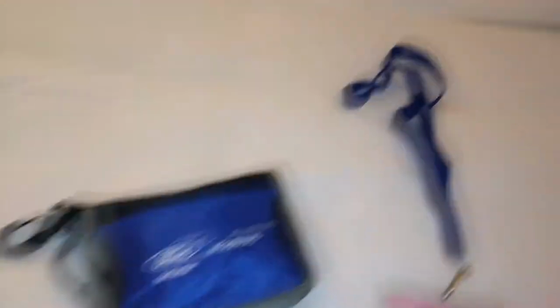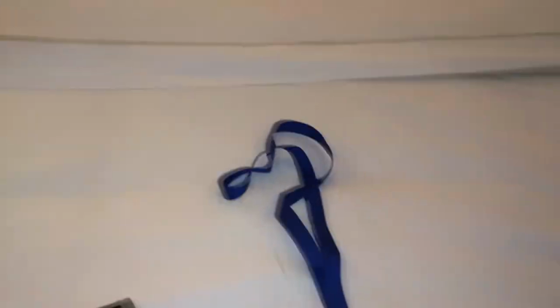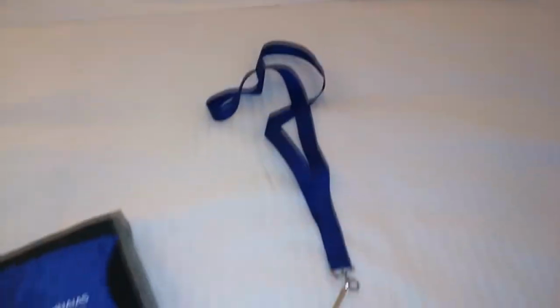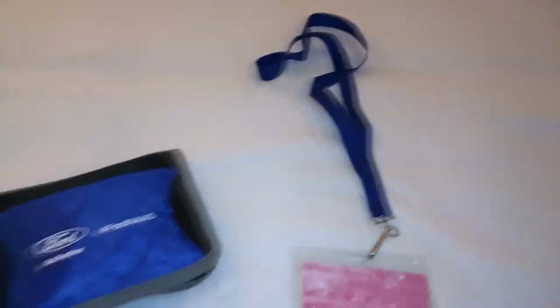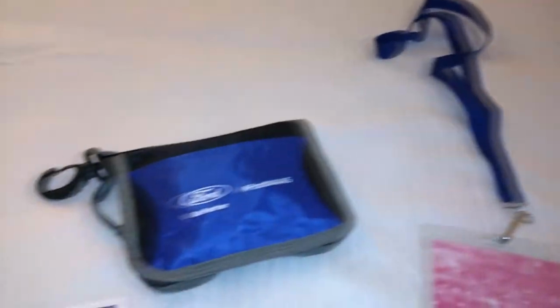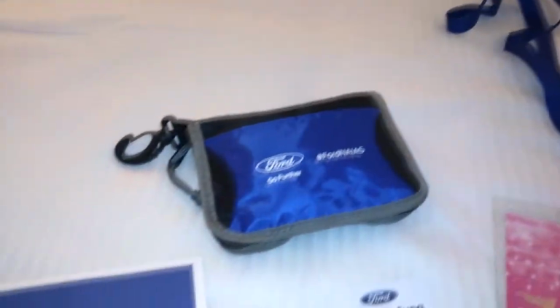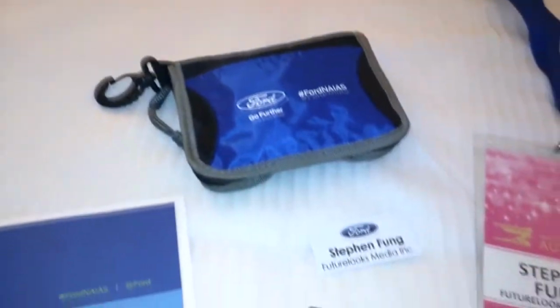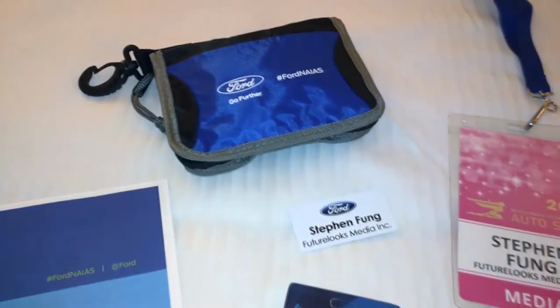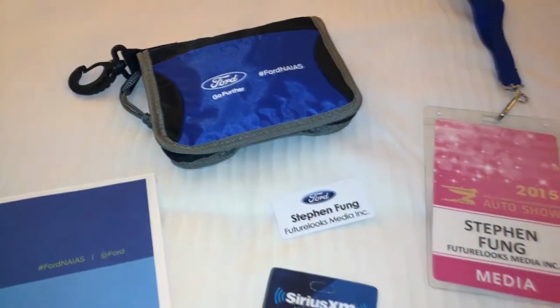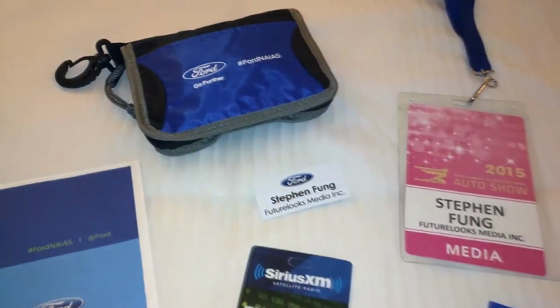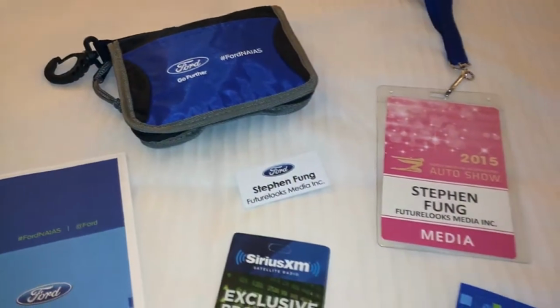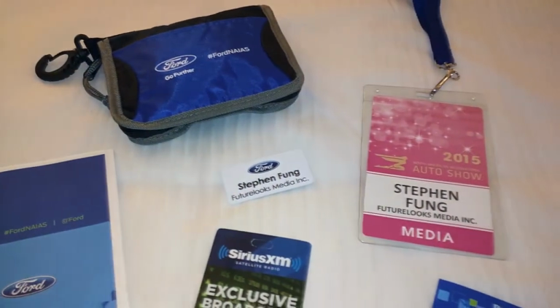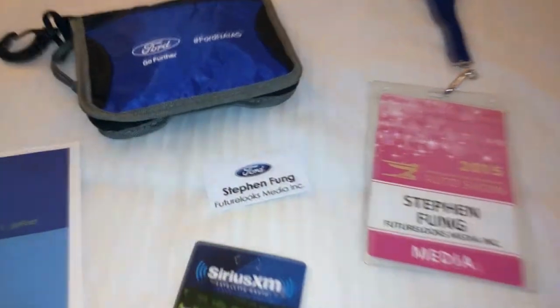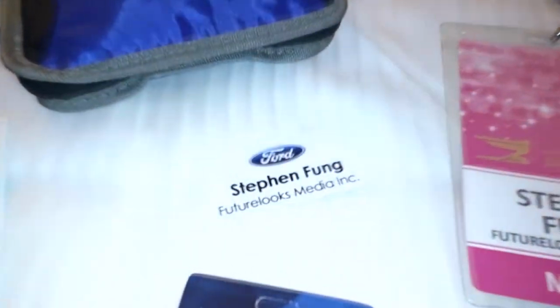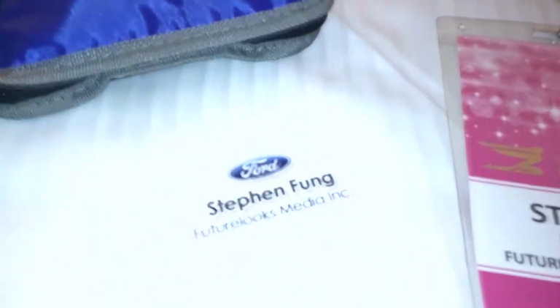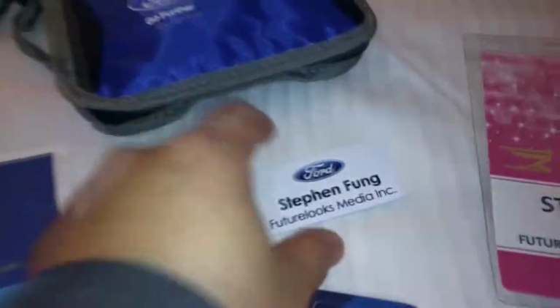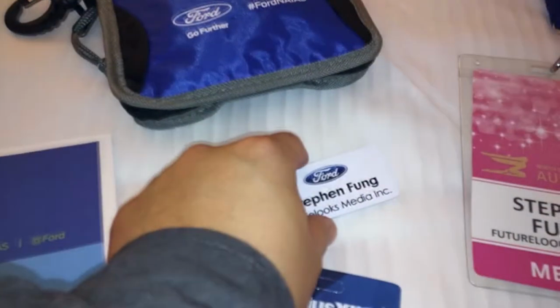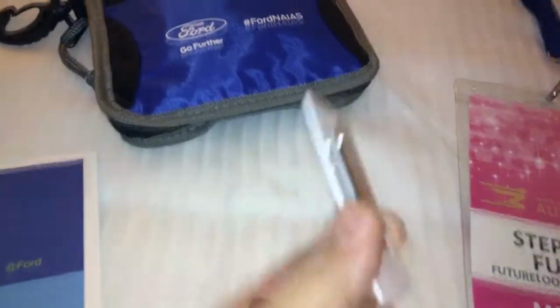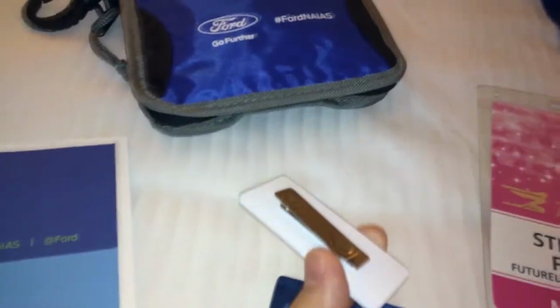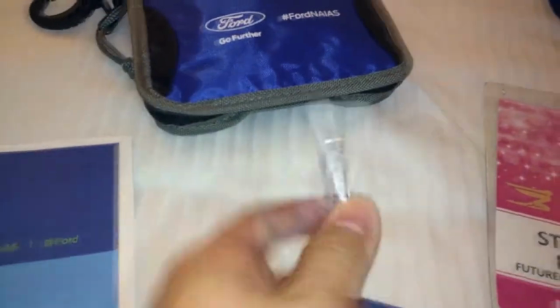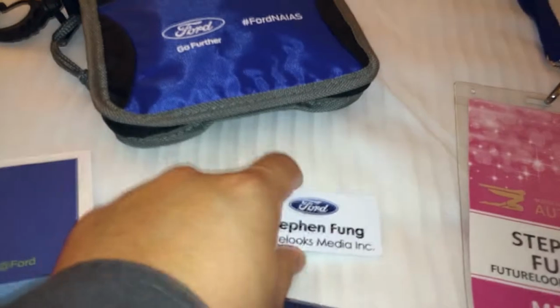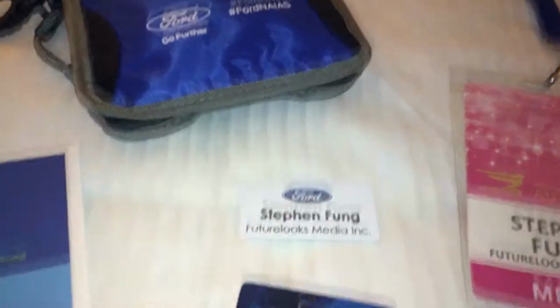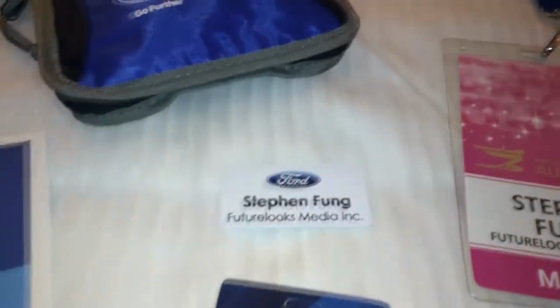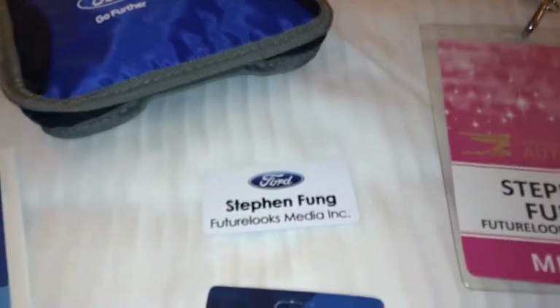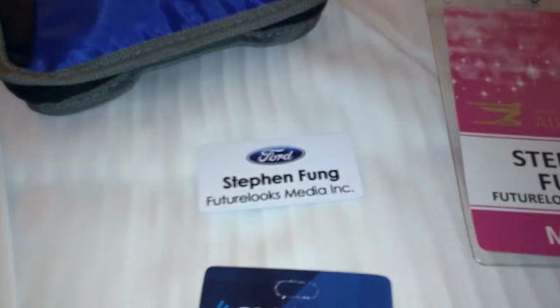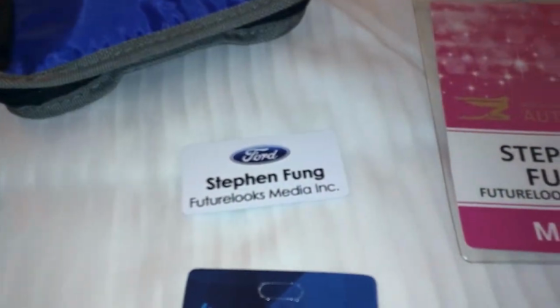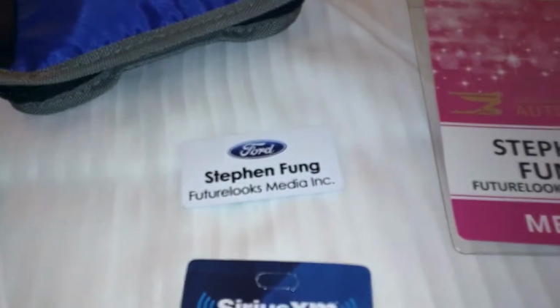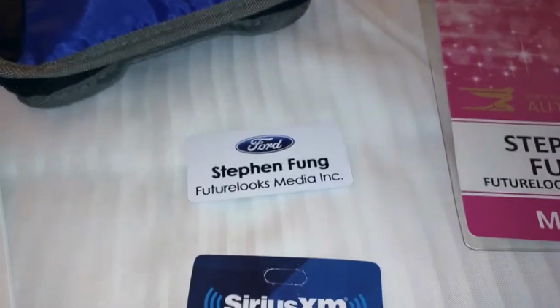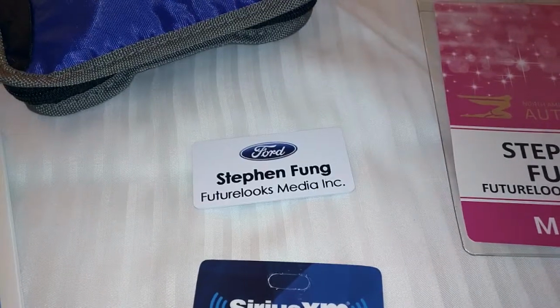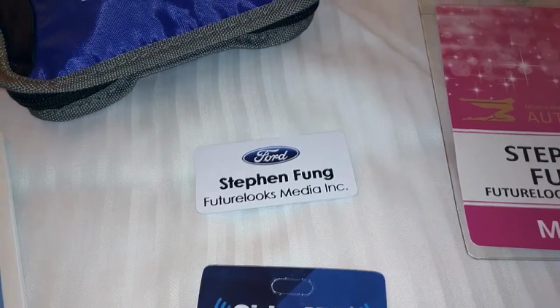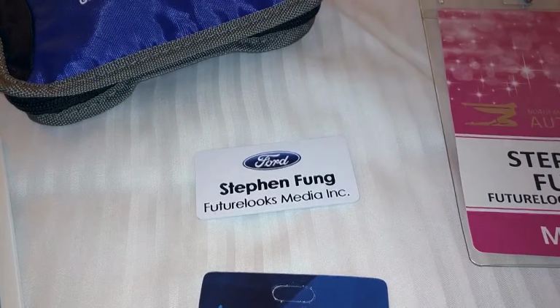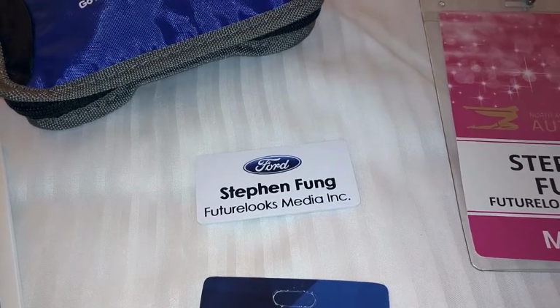Here's some swag that they give when you first check in. I haven't worn a name tag since my London Drugs days — so, how may I assist you today?